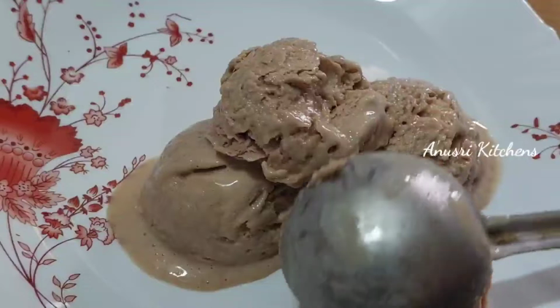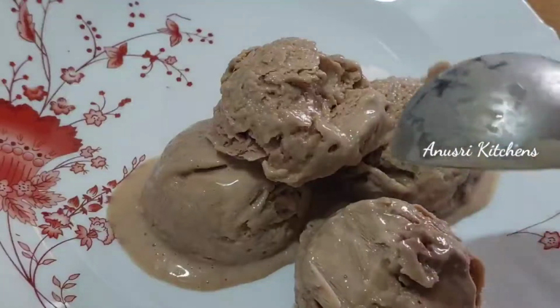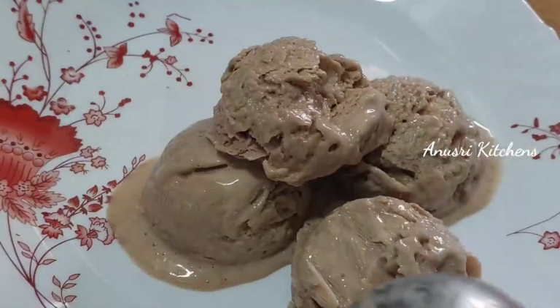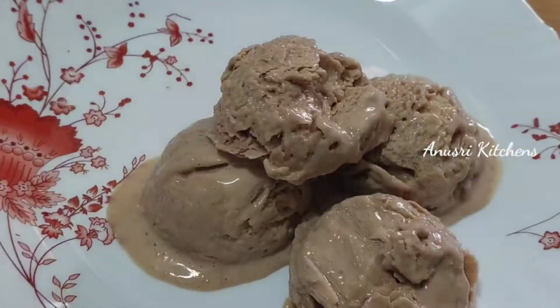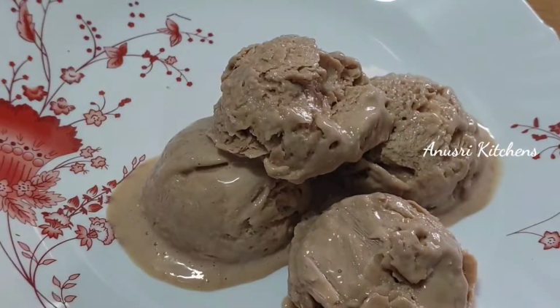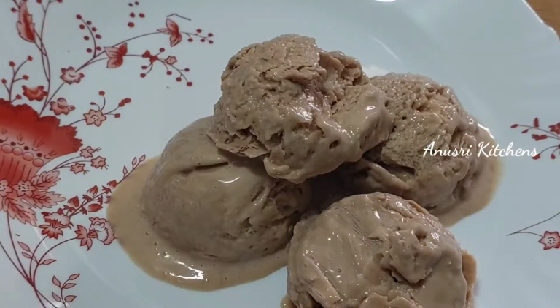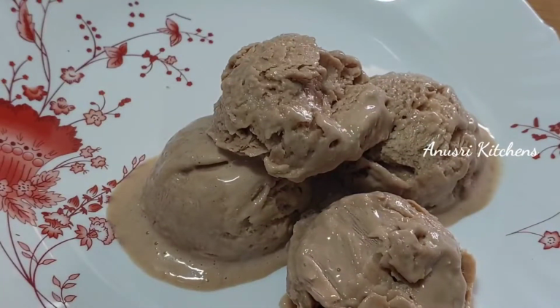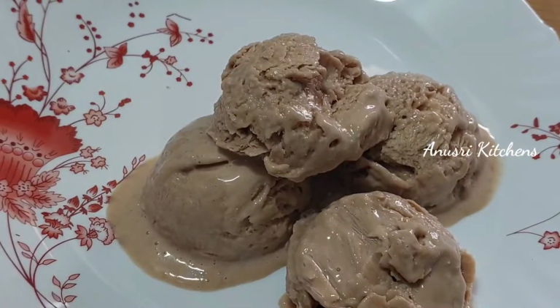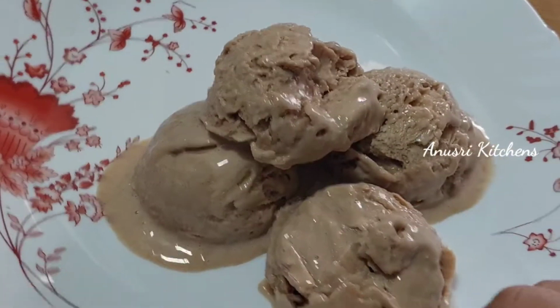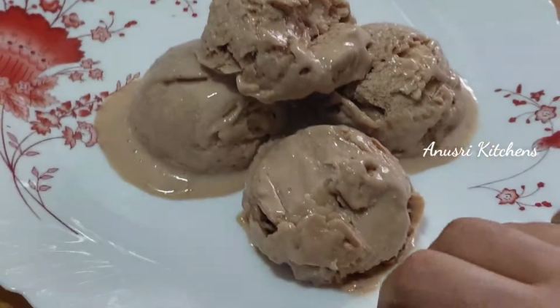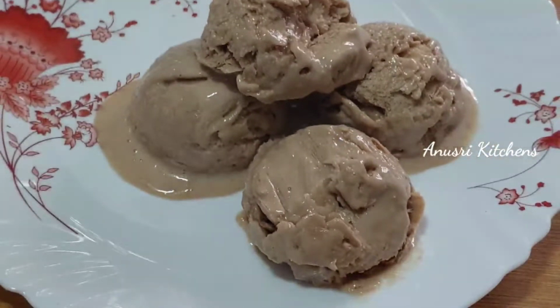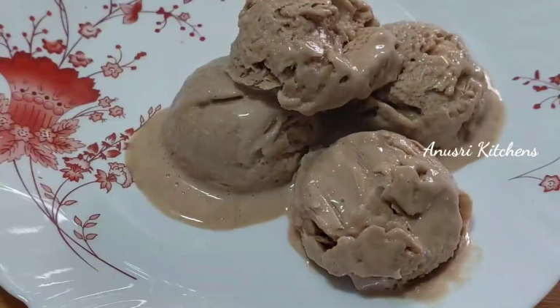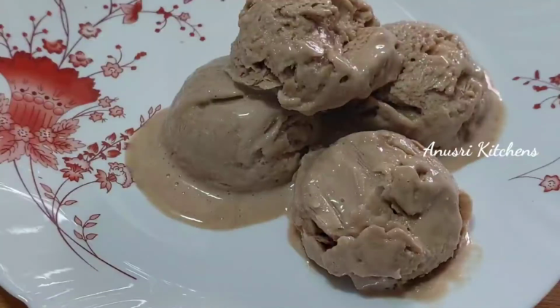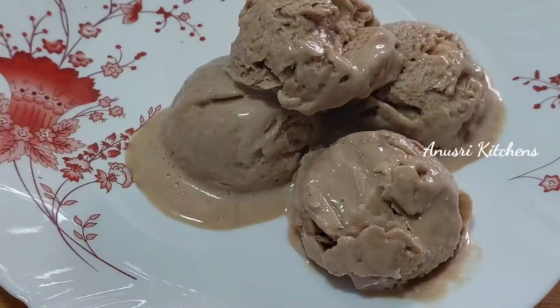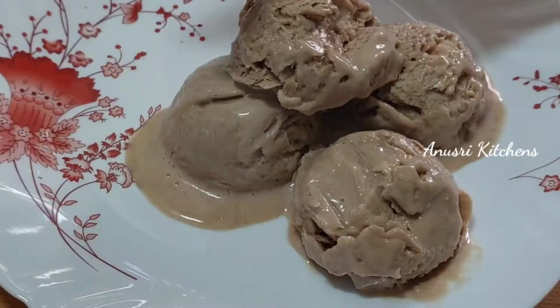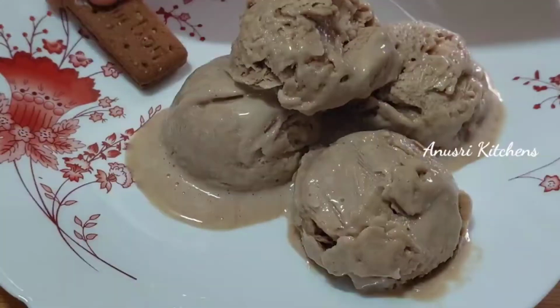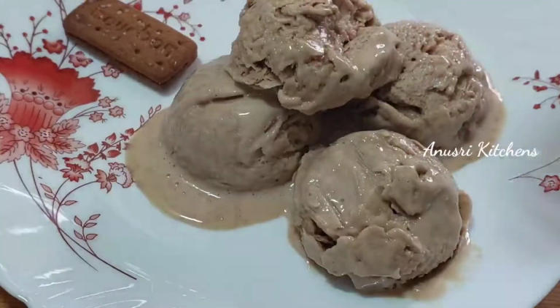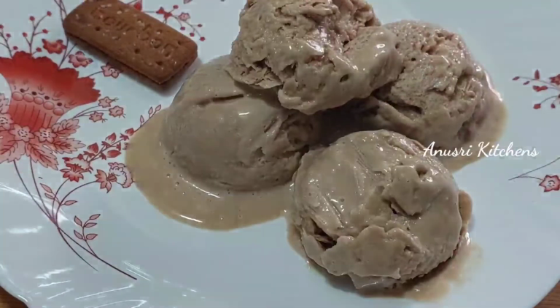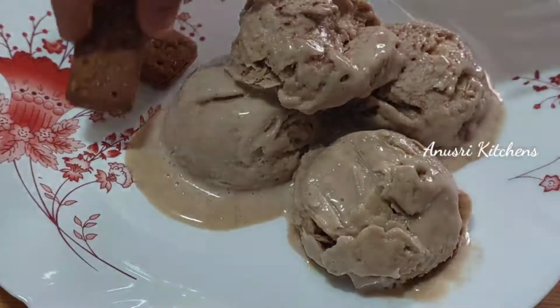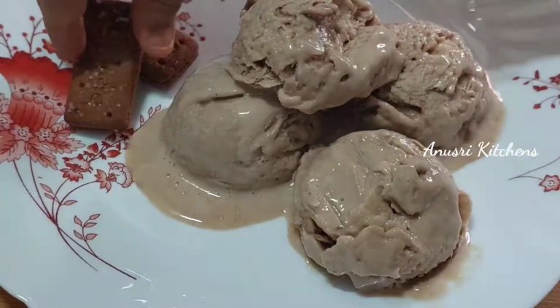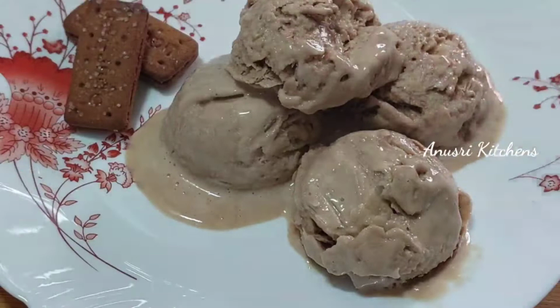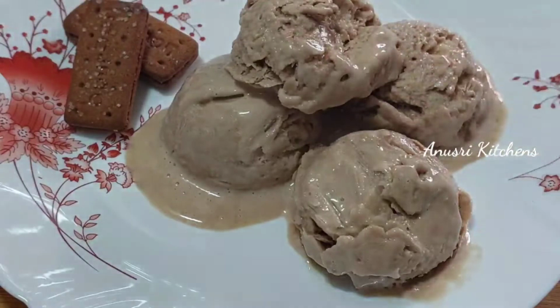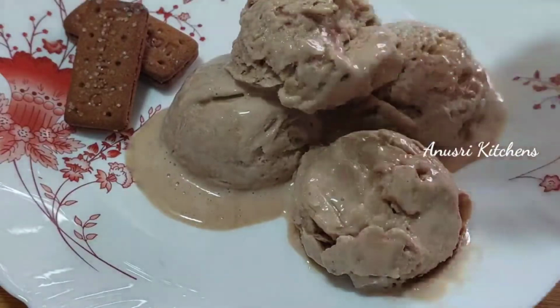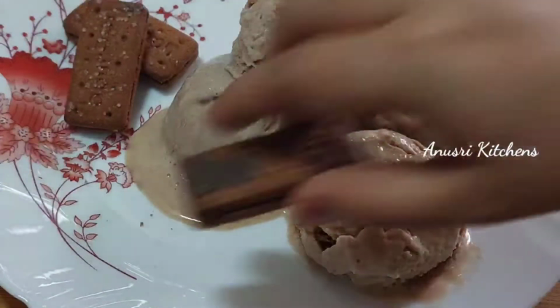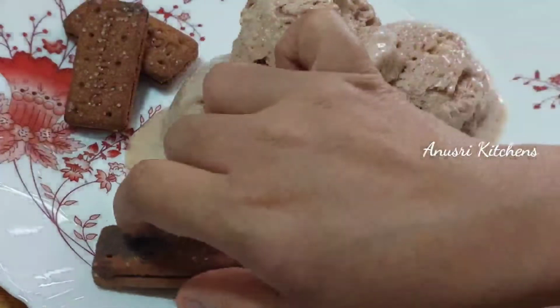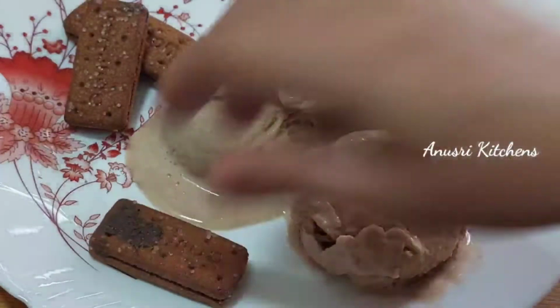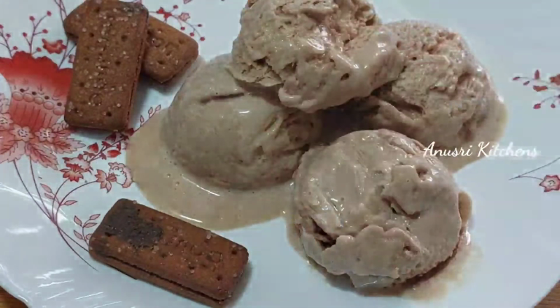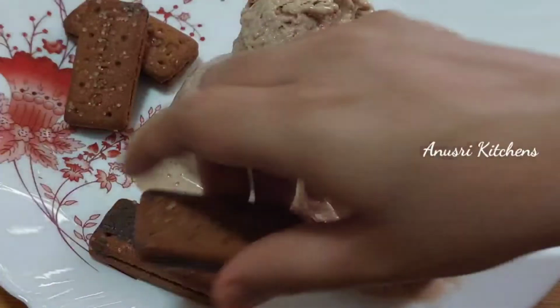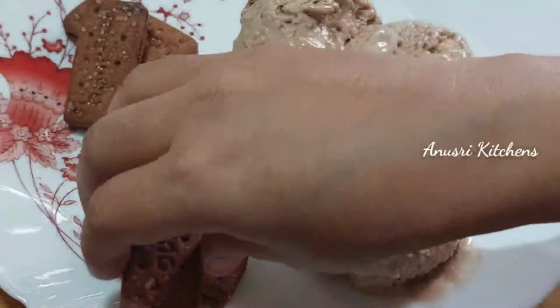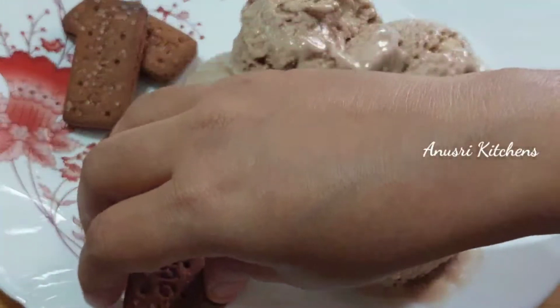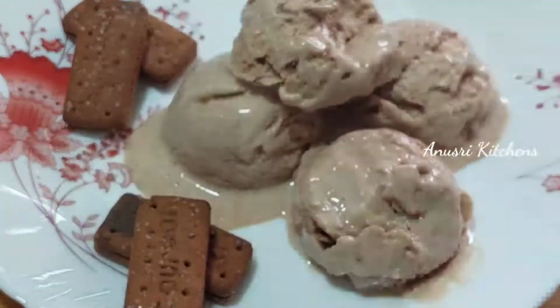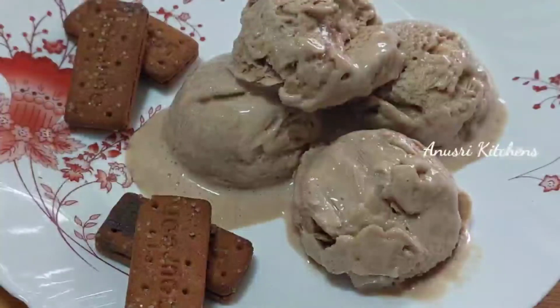Hello, I am Anusha. Welcome to Anushri Kitchens. This recipe is very tasty — bourbon biscuits.